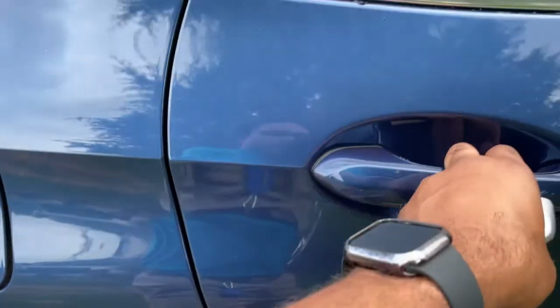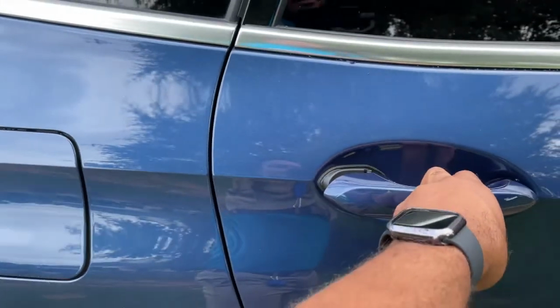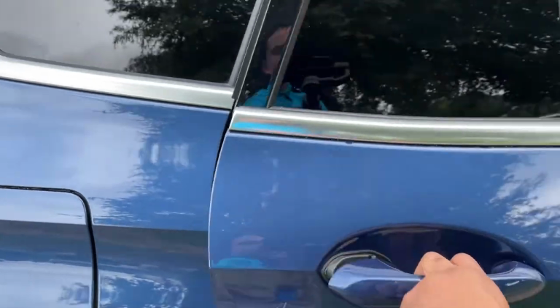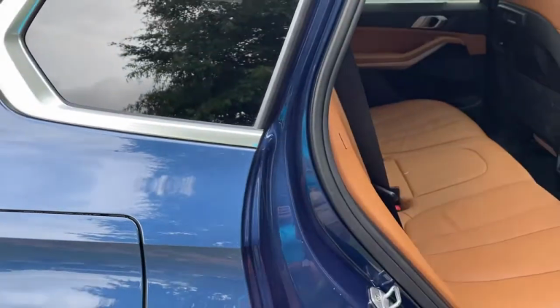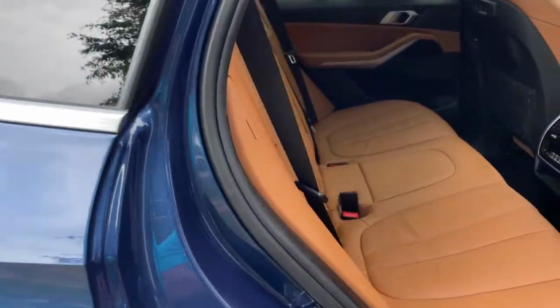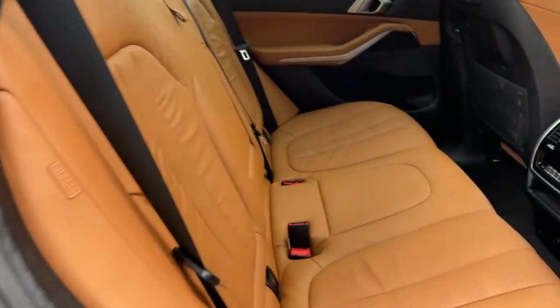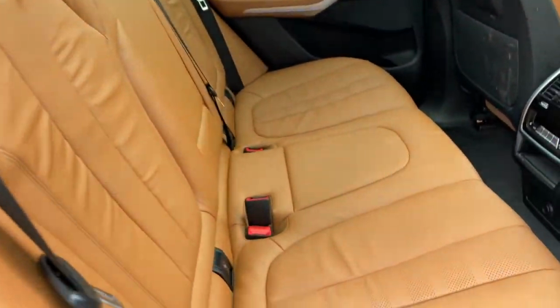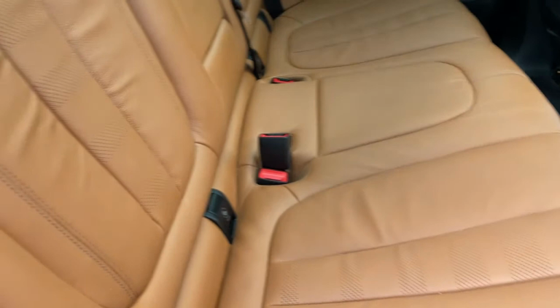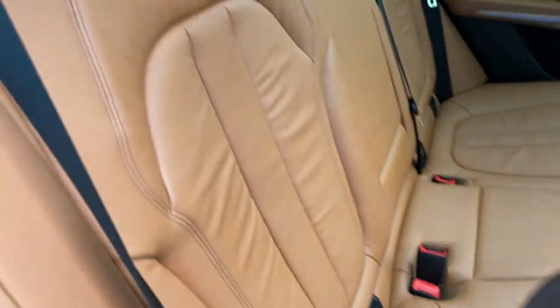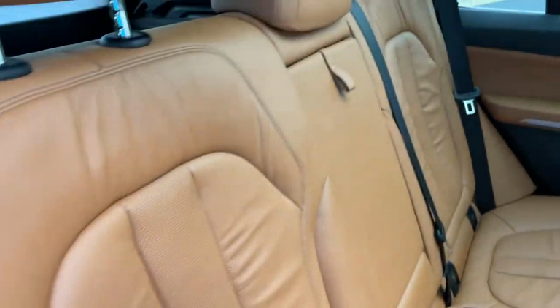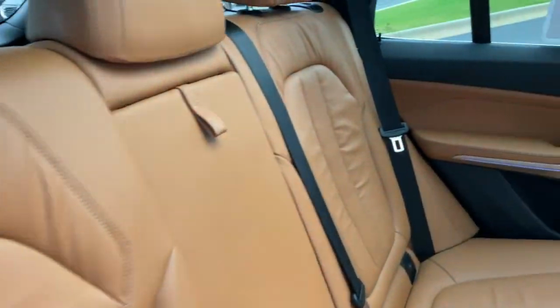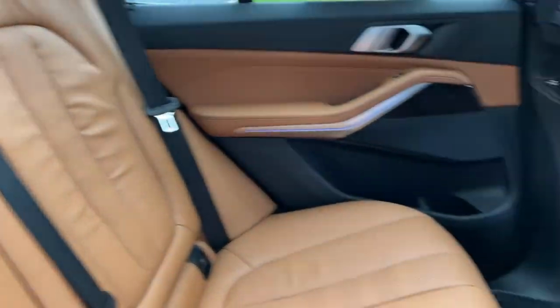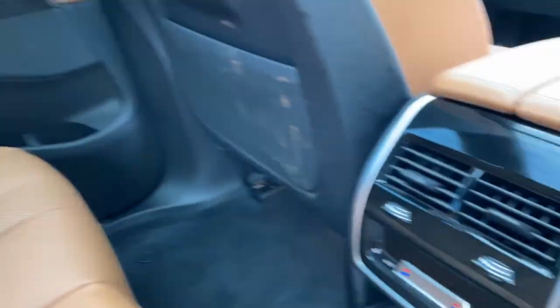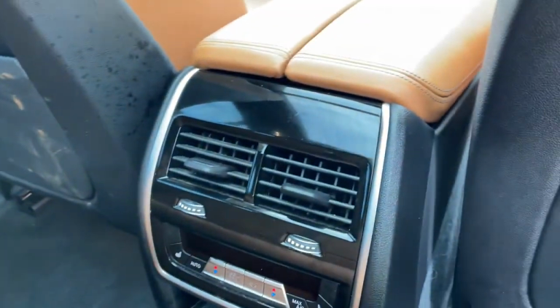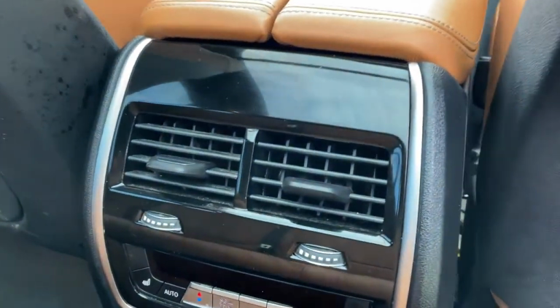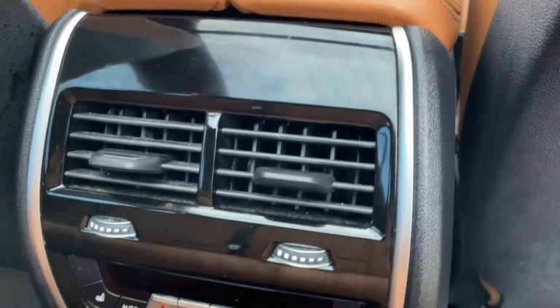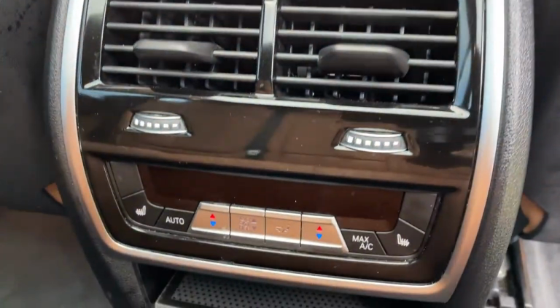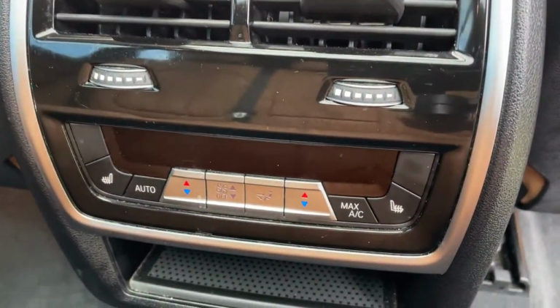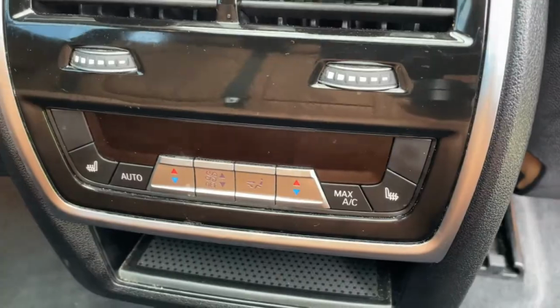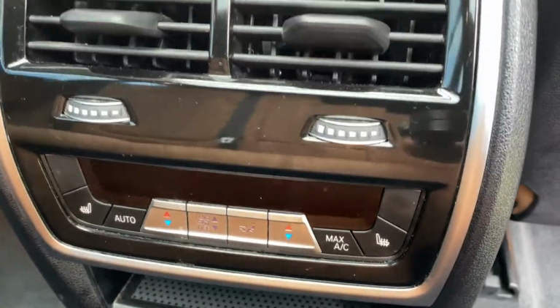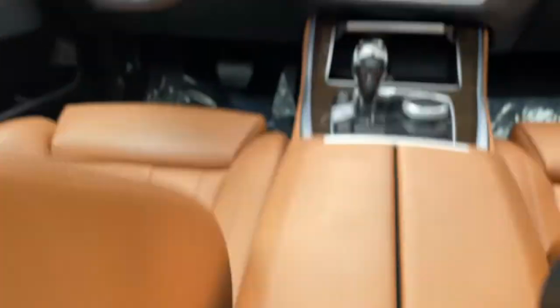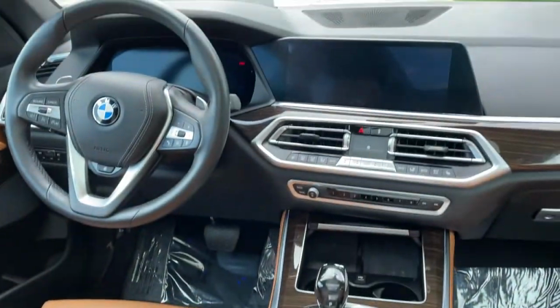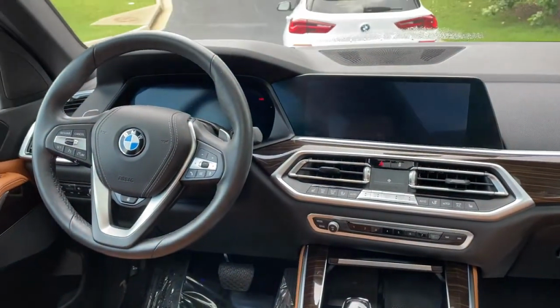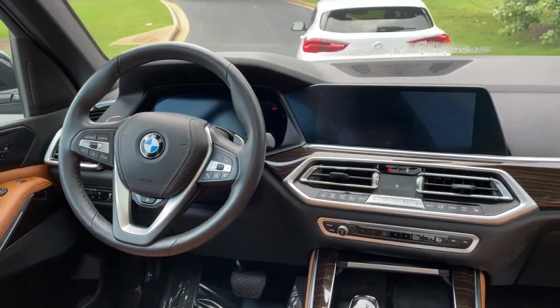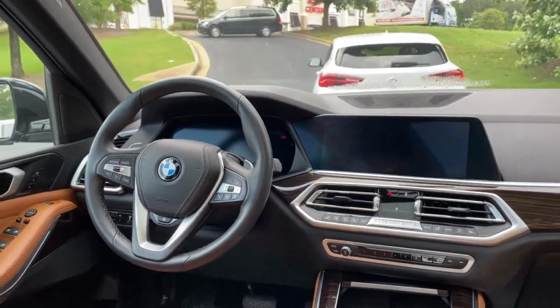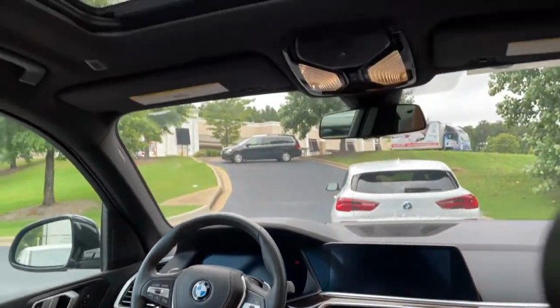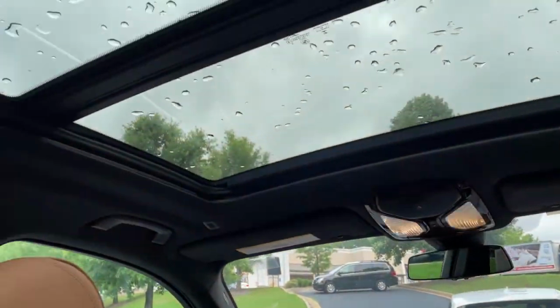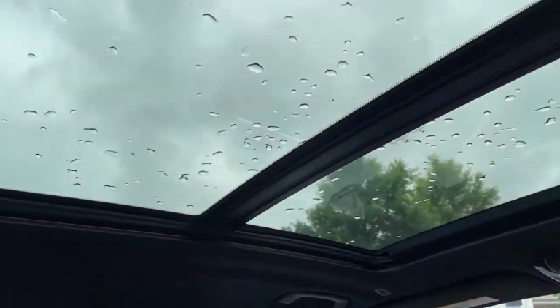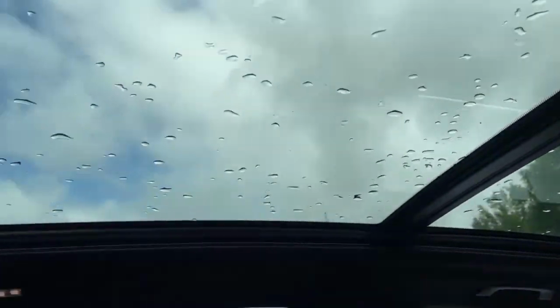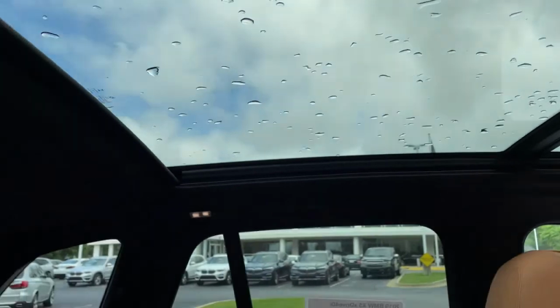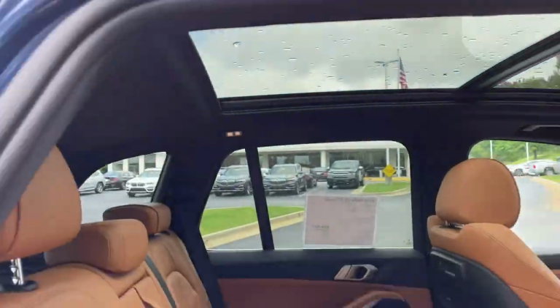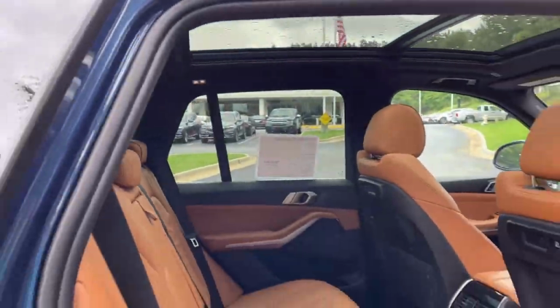Comfort access keyless entry for the vehicle with the beautiful Cognac leather interior. You've got ventilation here in the second row, and you also have heated seats in the second row. You've got your infotainment system up front with iDrive 7, and then your panoramic moonroof.